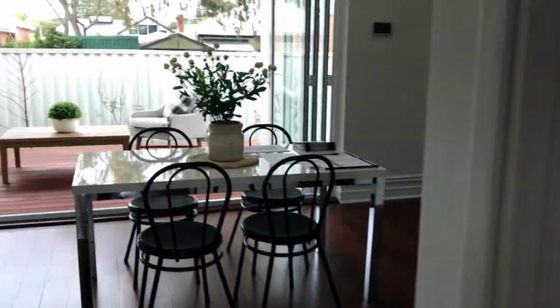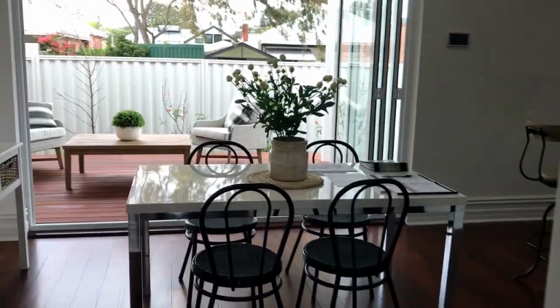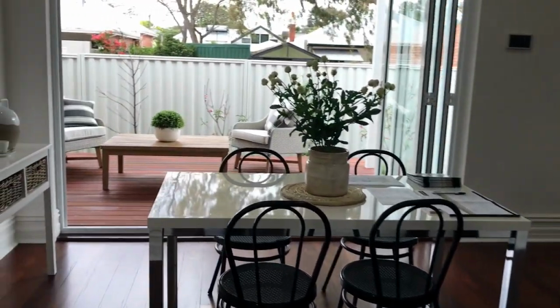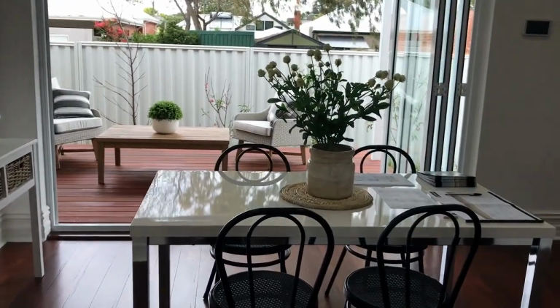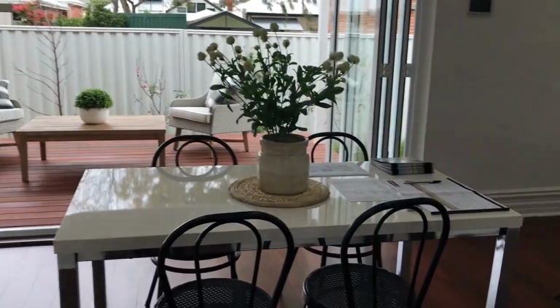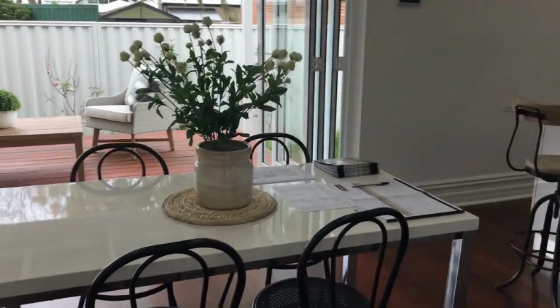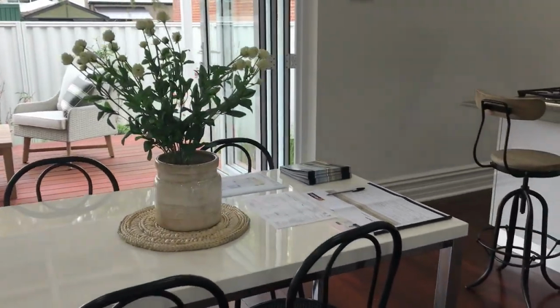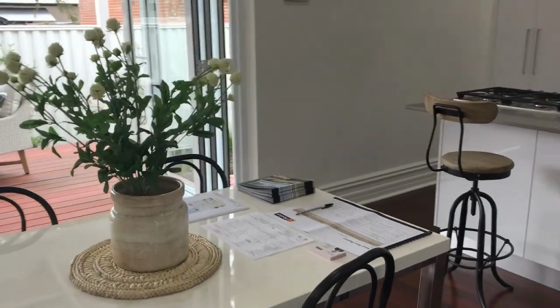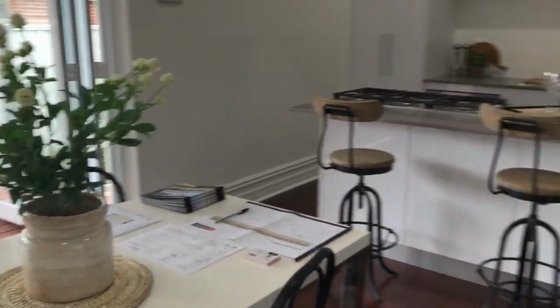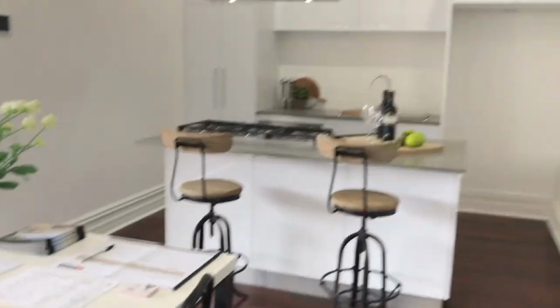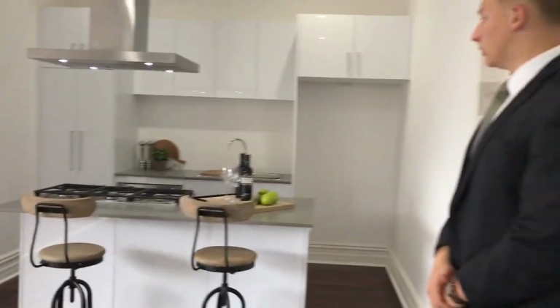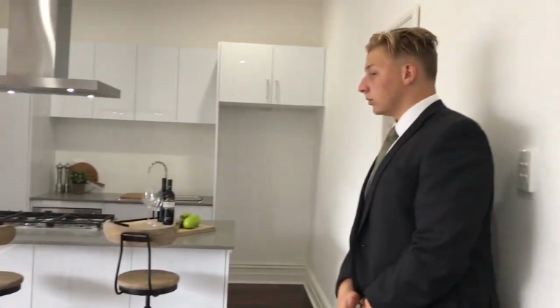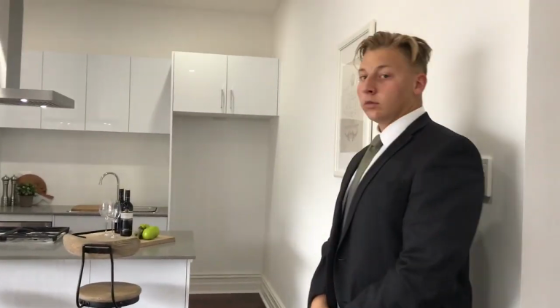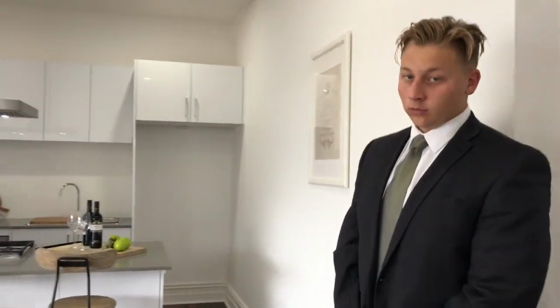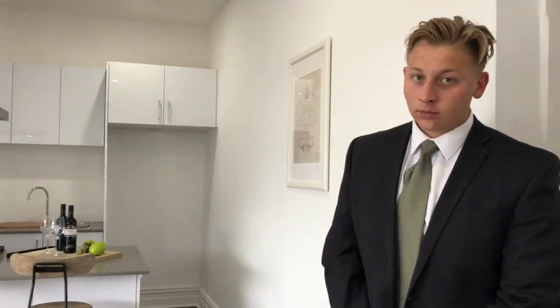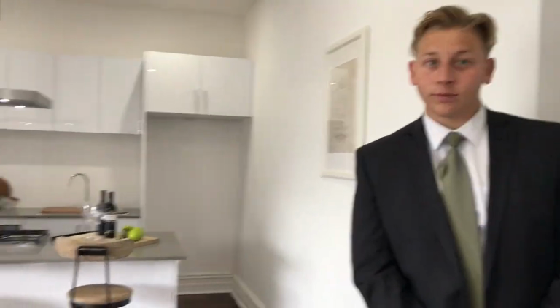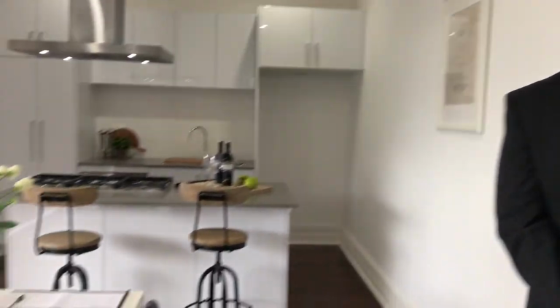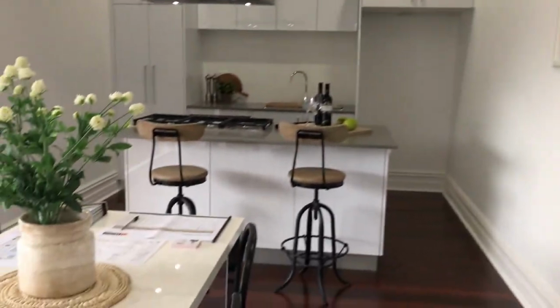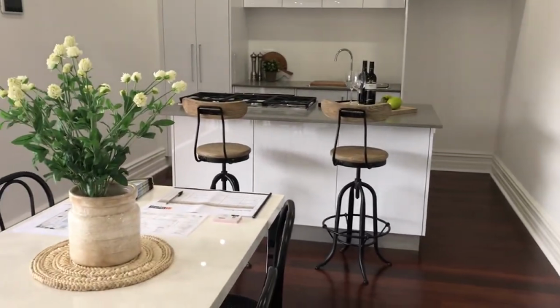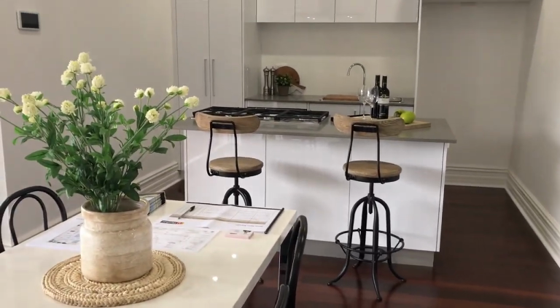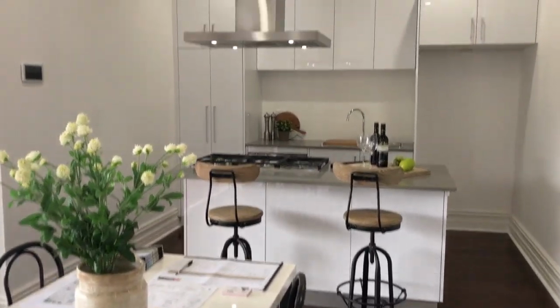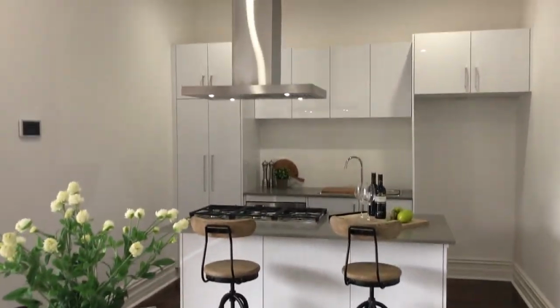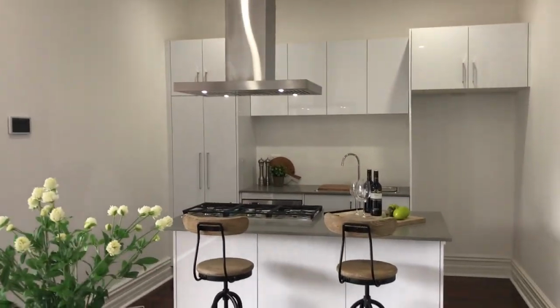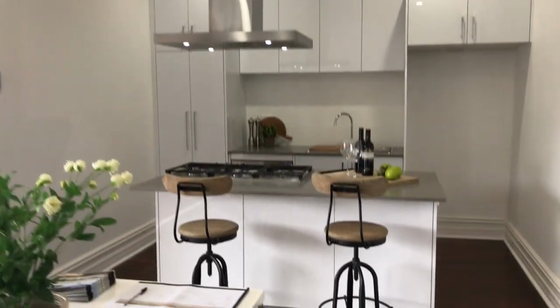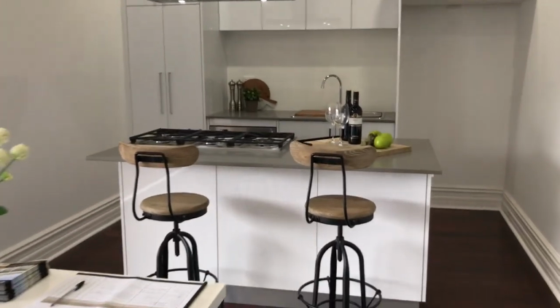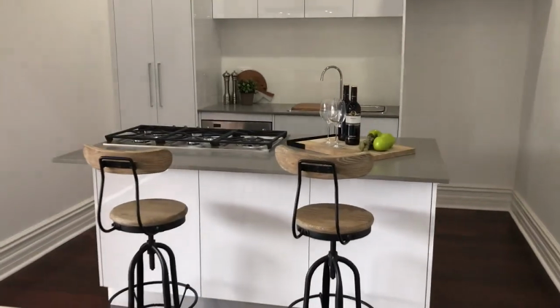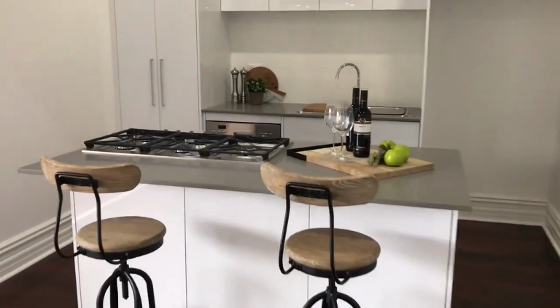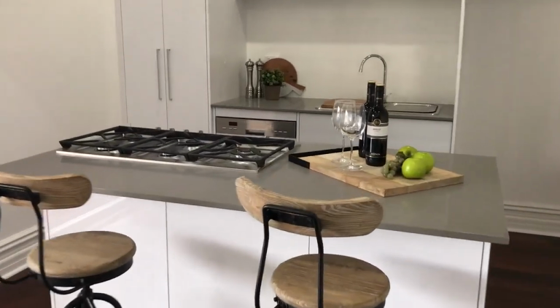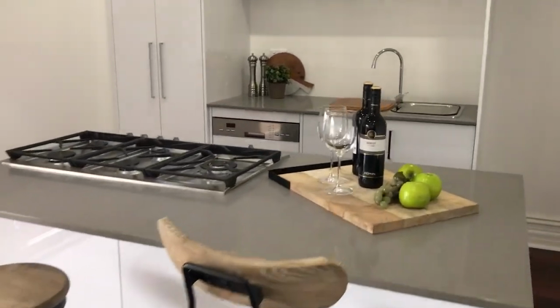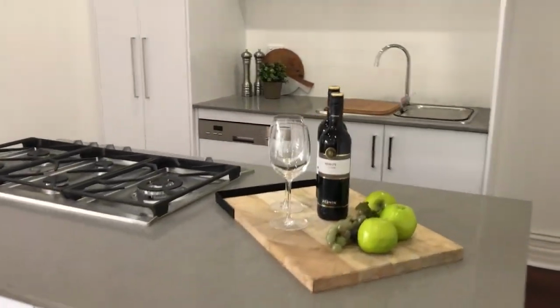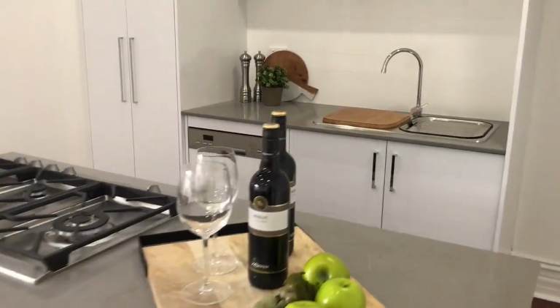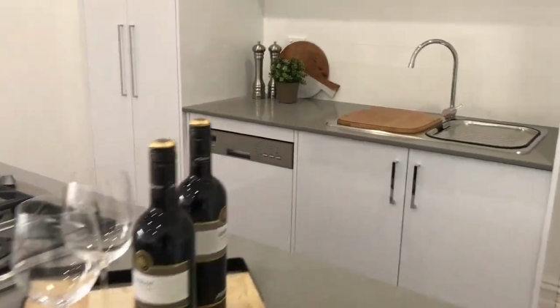Moving to the kitchen and dining. This is Xavier — hello Xavier. Brand new kitchen, 900ml stainless steel appliances.